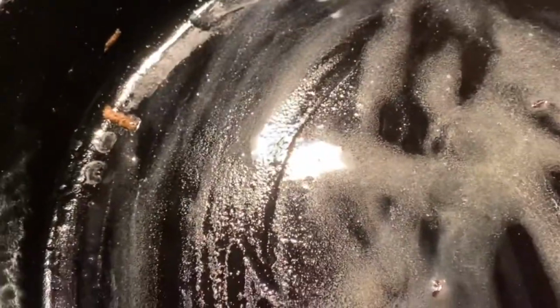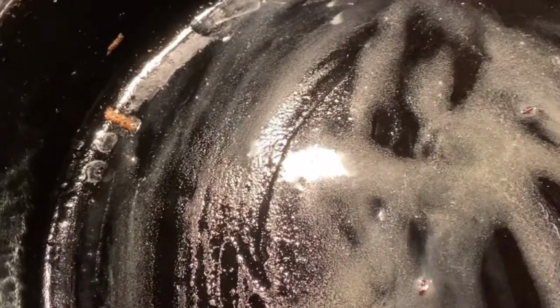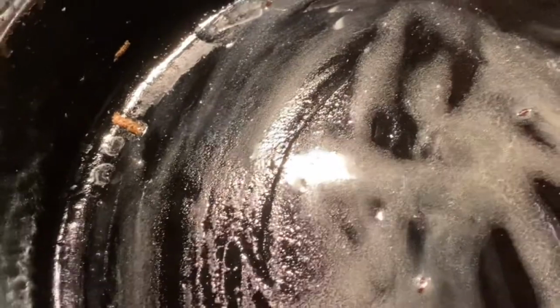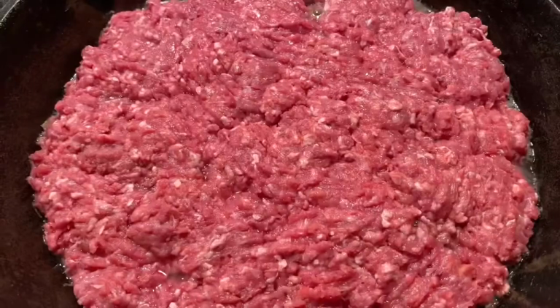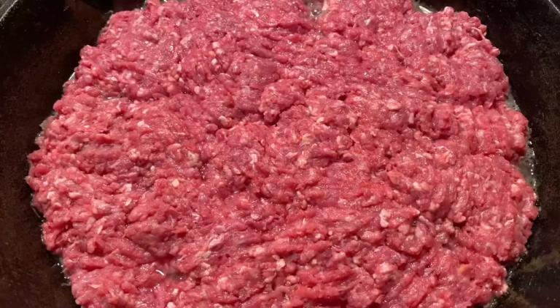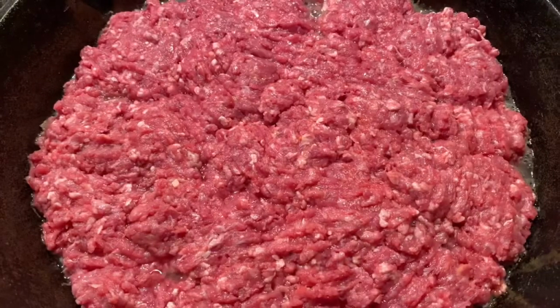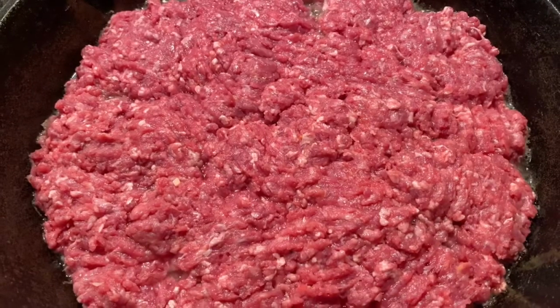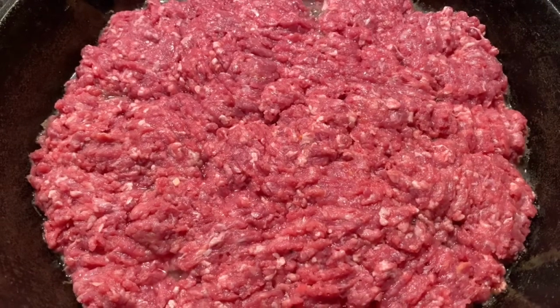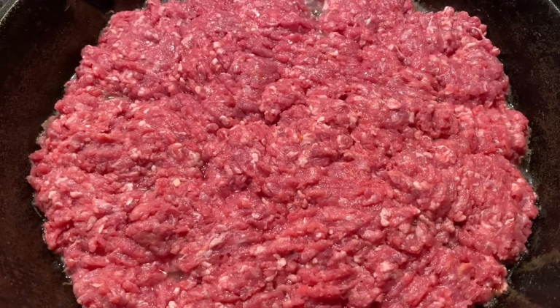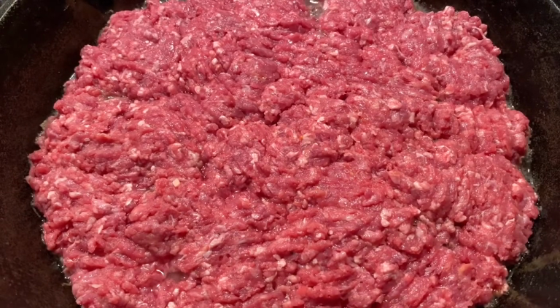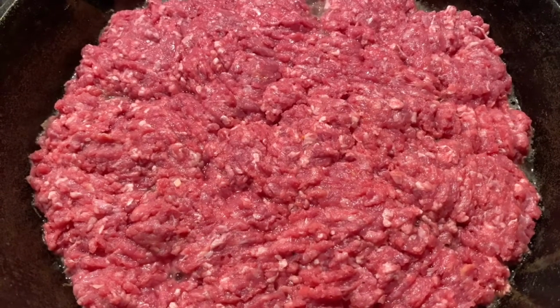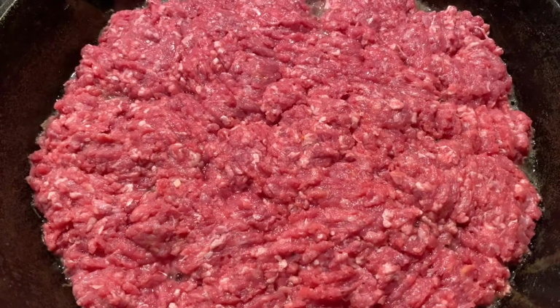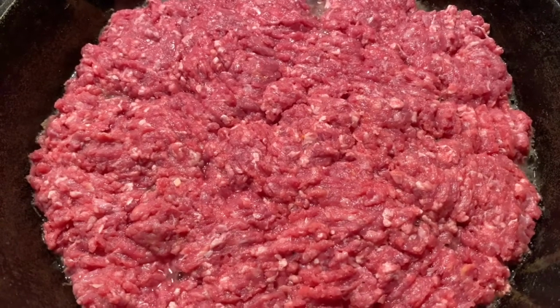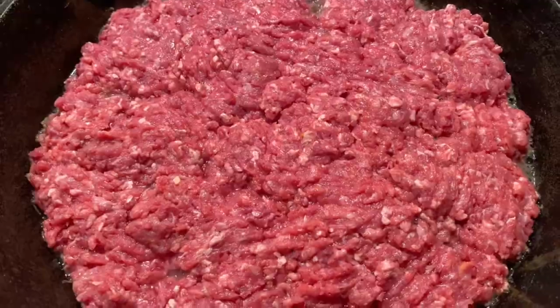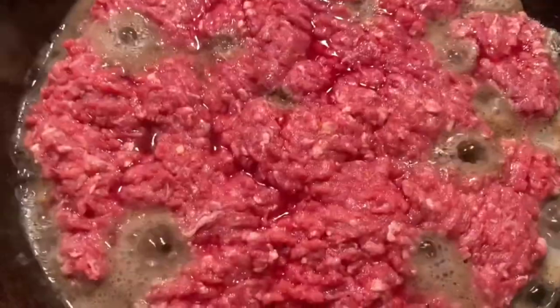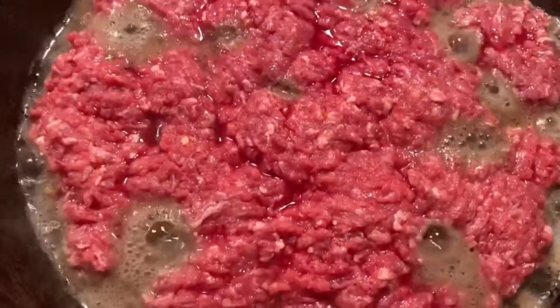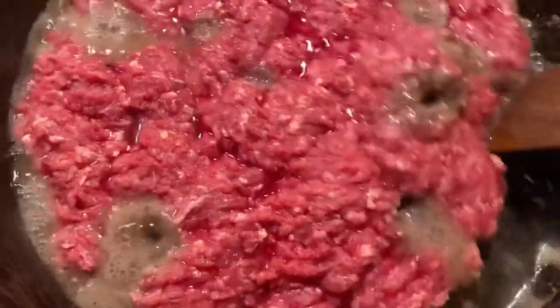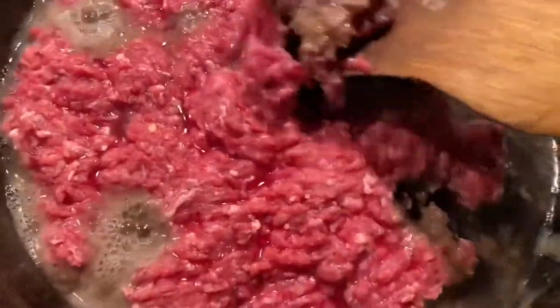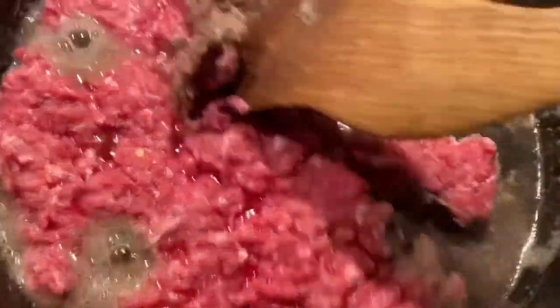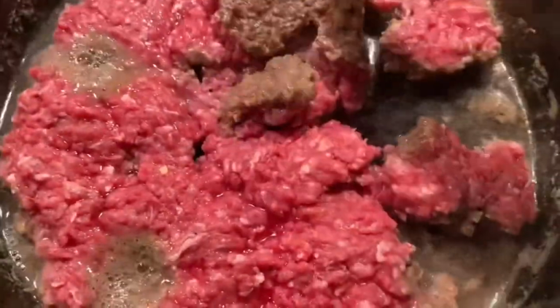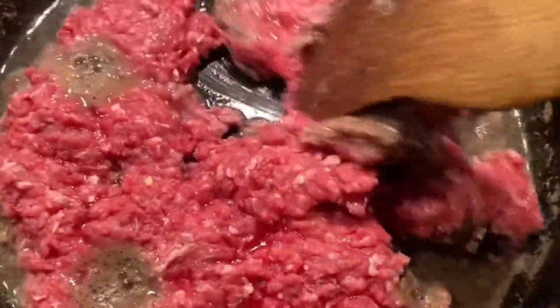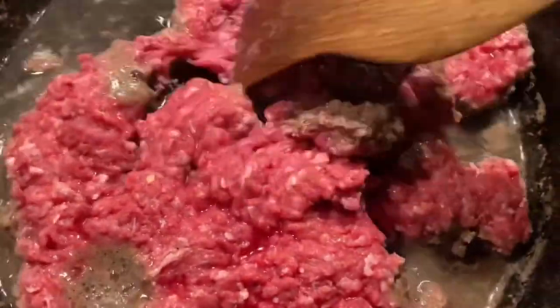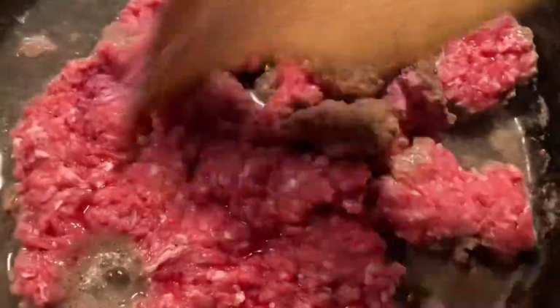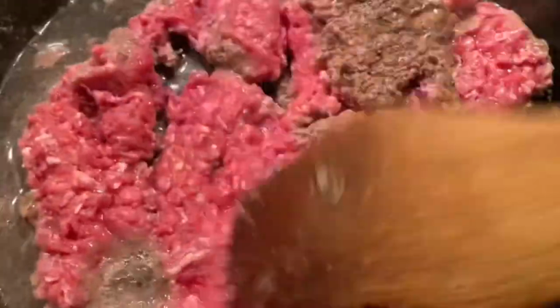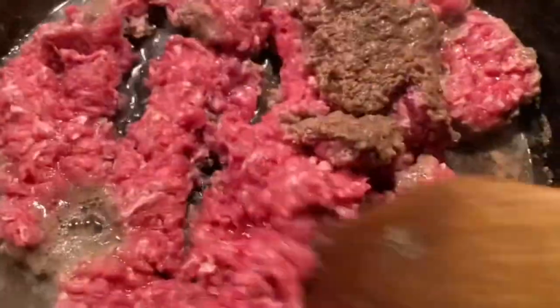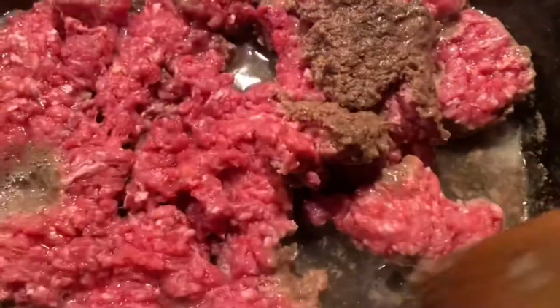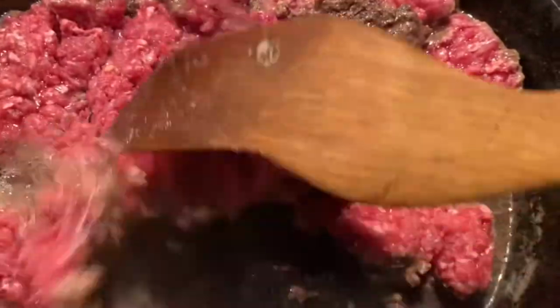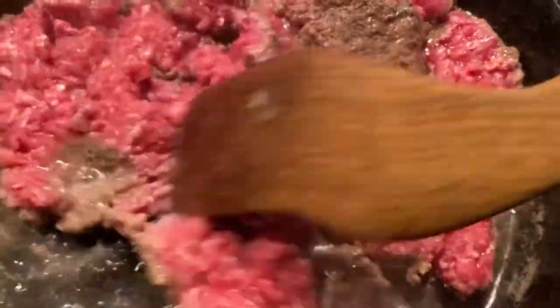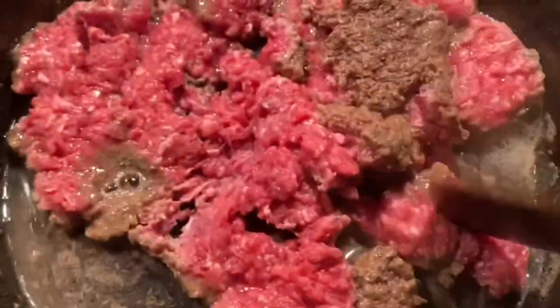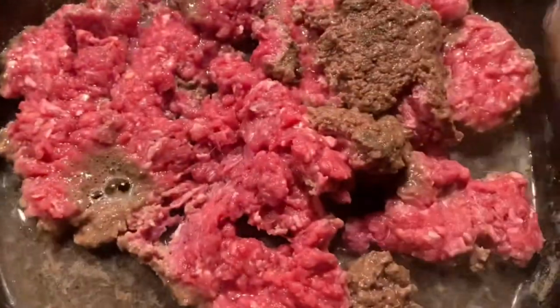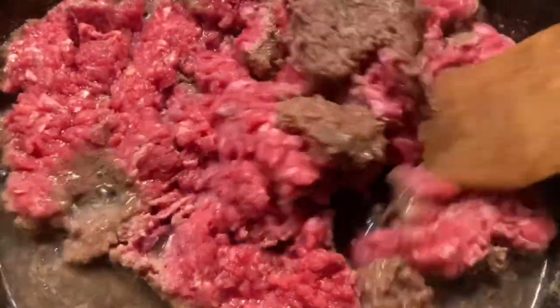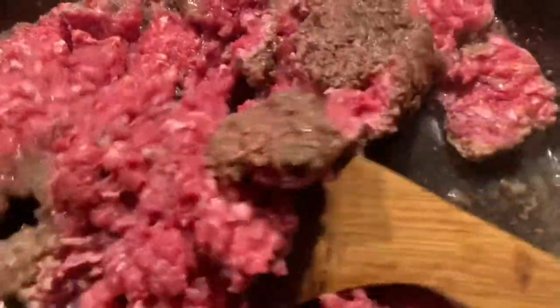I'm going to add a bit of salt to the mixture. I'm going to add a little bit of salt.